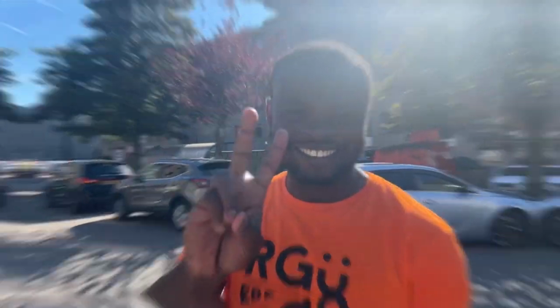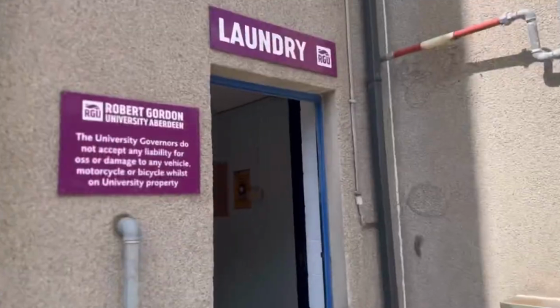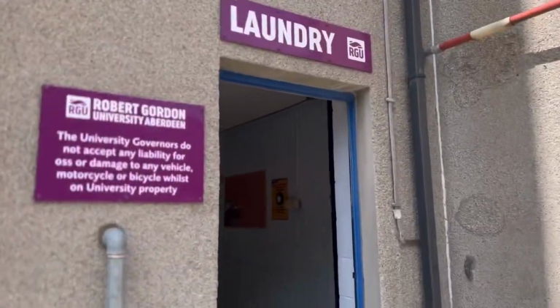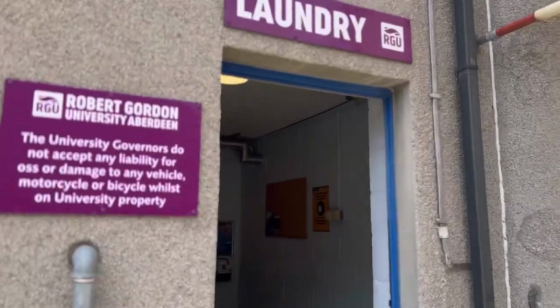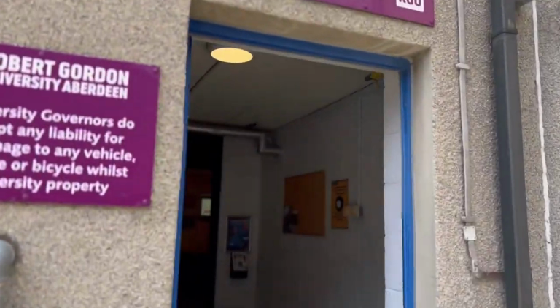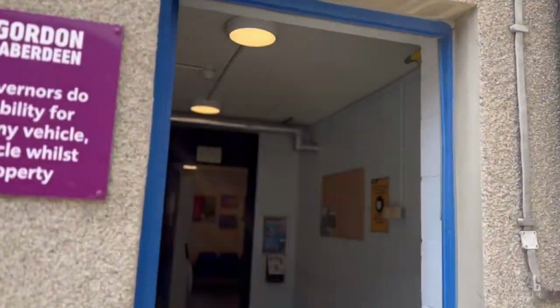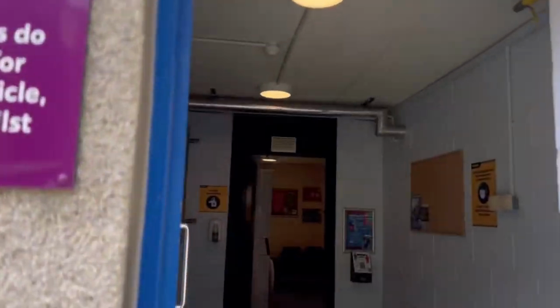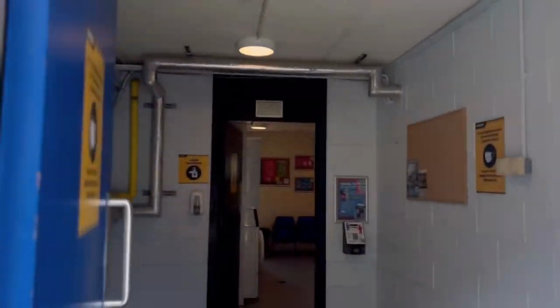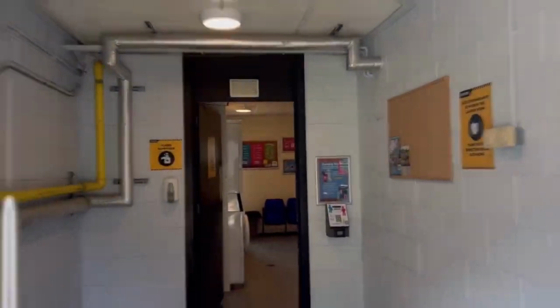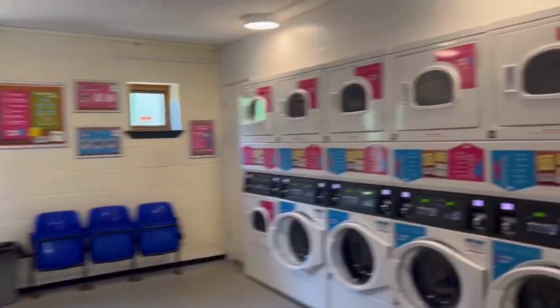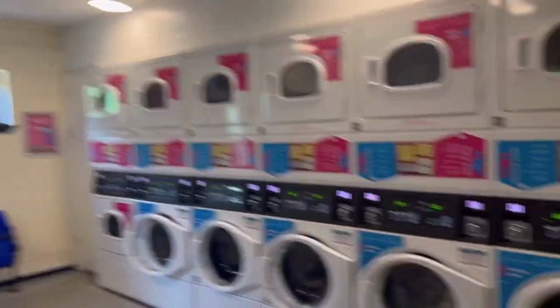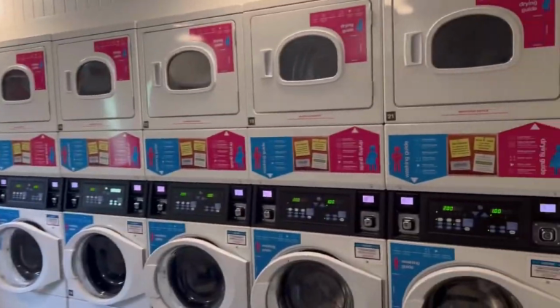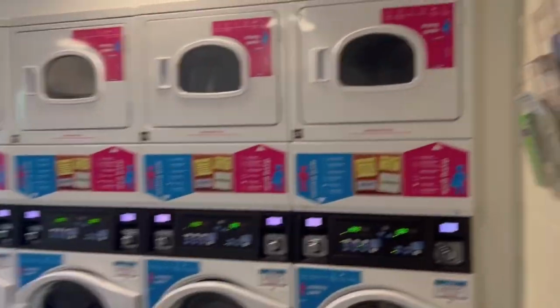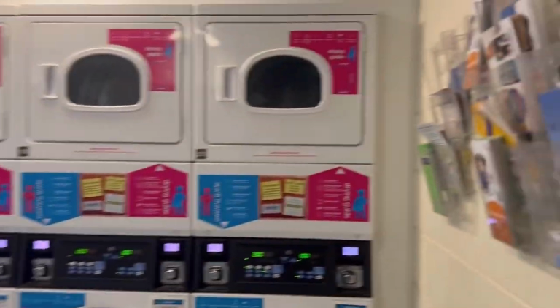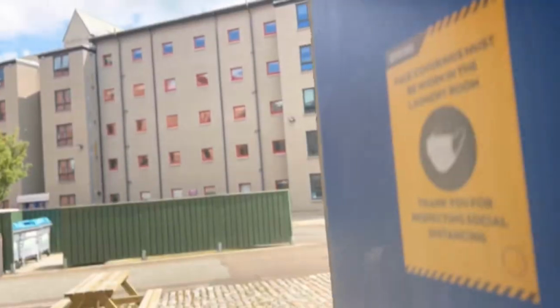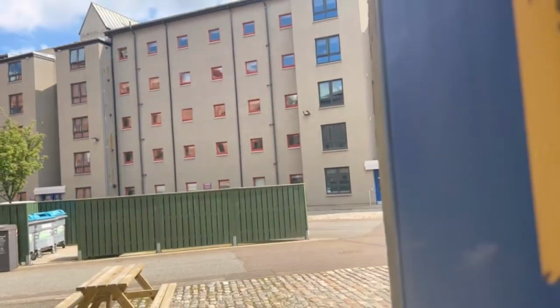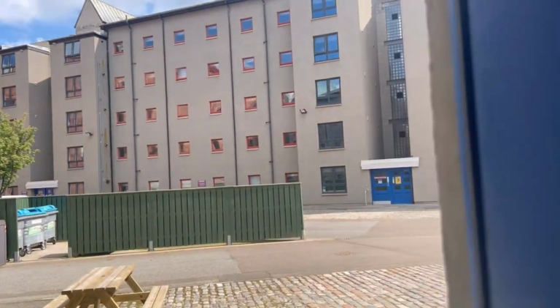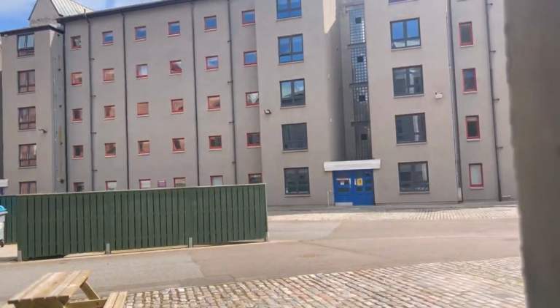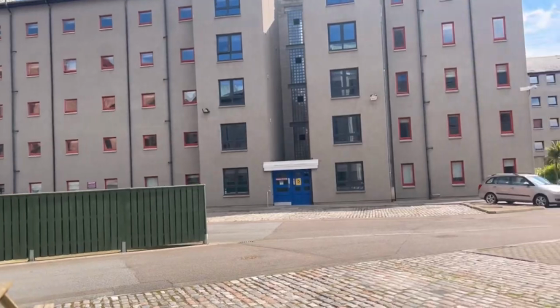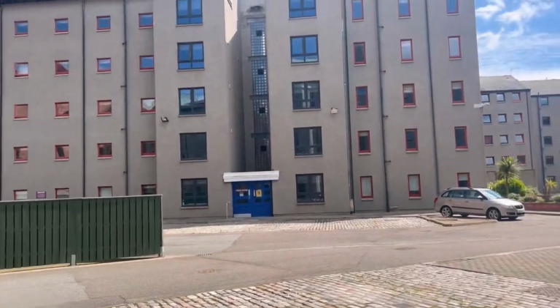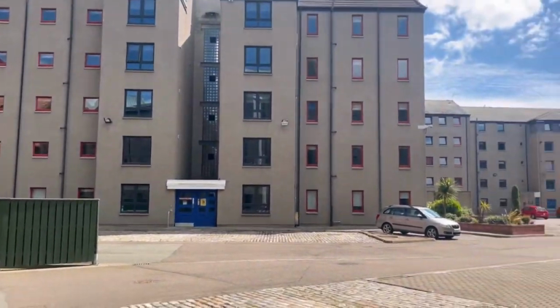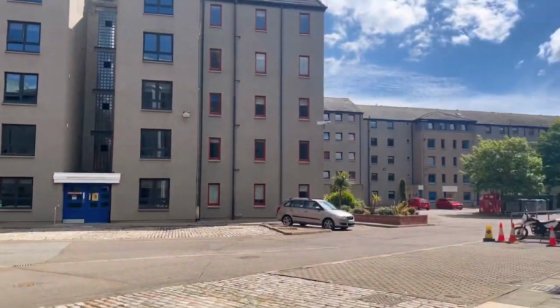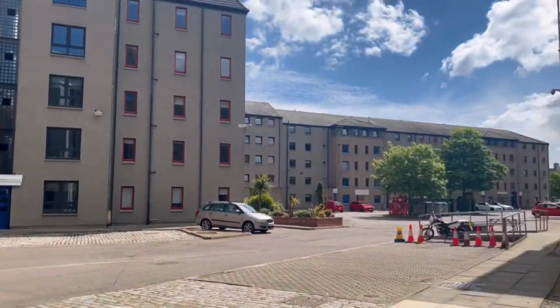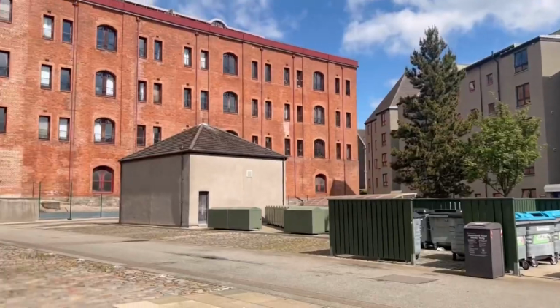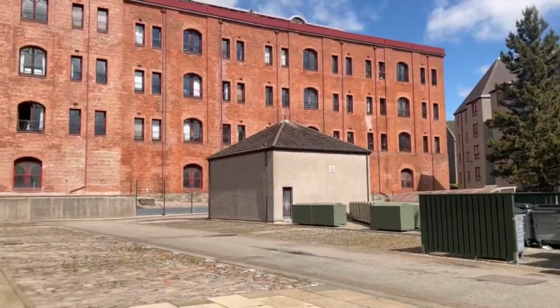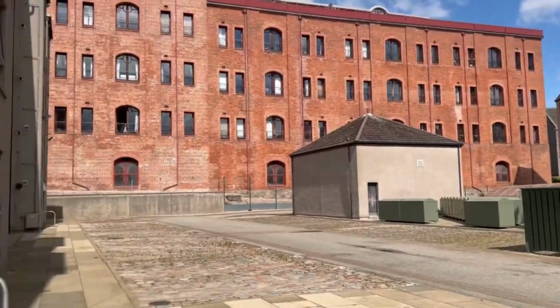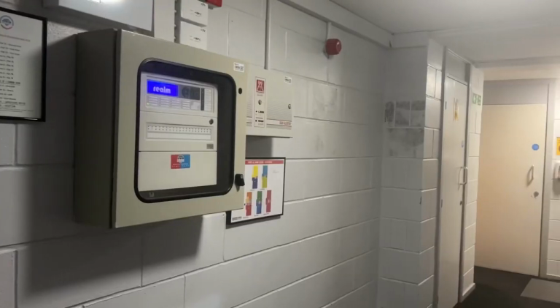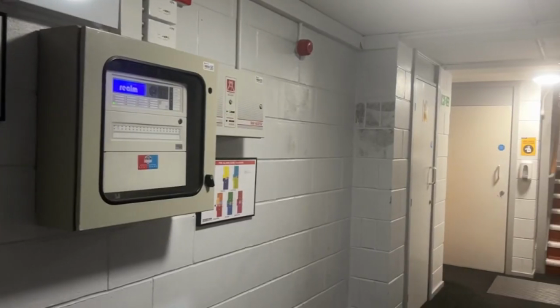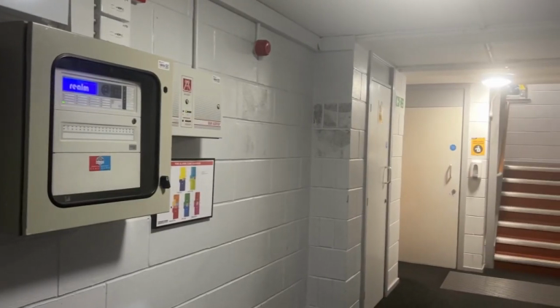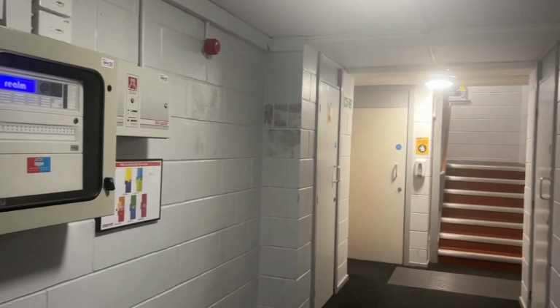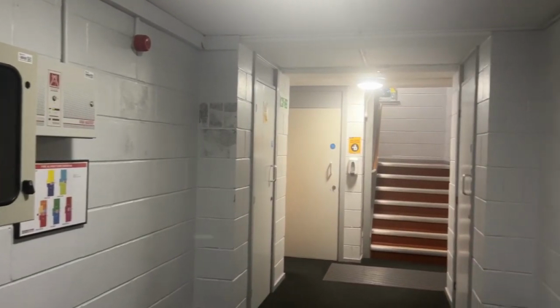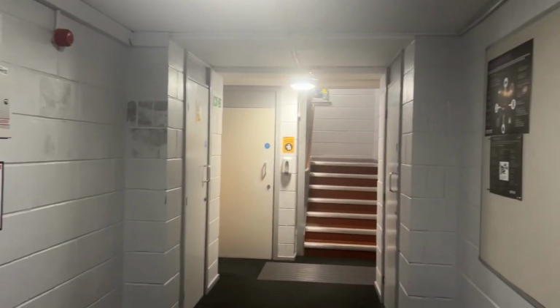Let's head over to the laundry where you actually have to pay, but it's very affordable. This is just to show you what the compound looks like. Let's head over to the rooms.